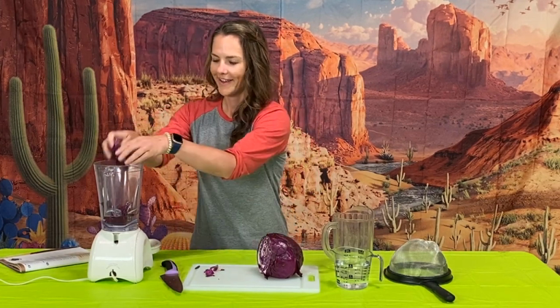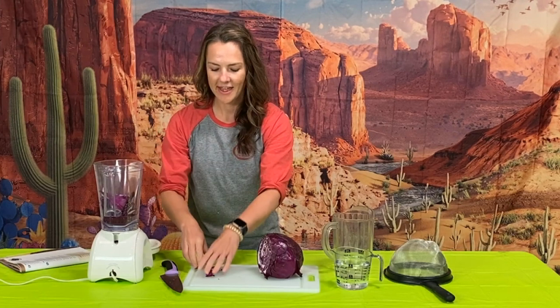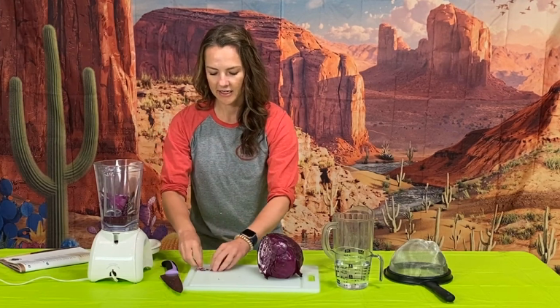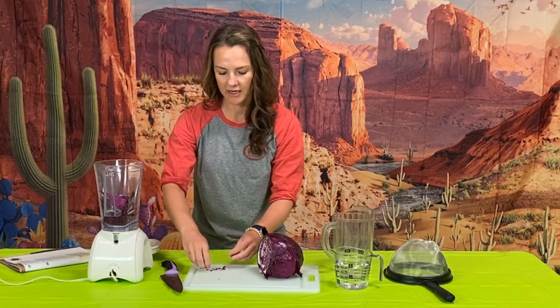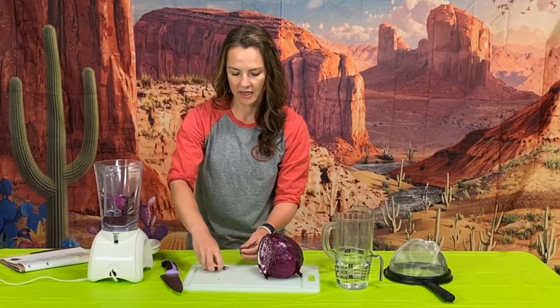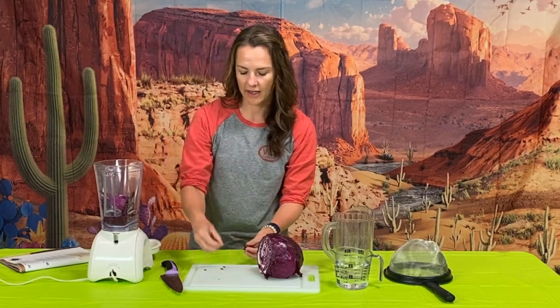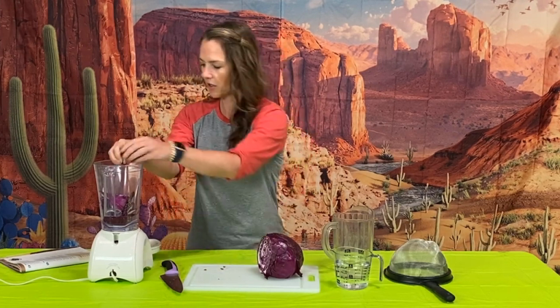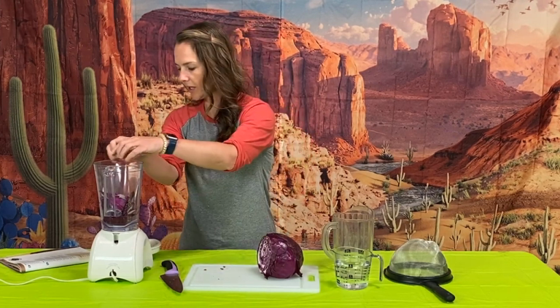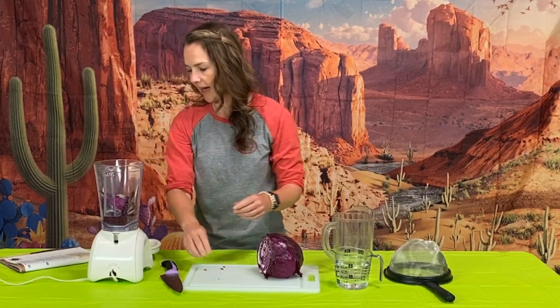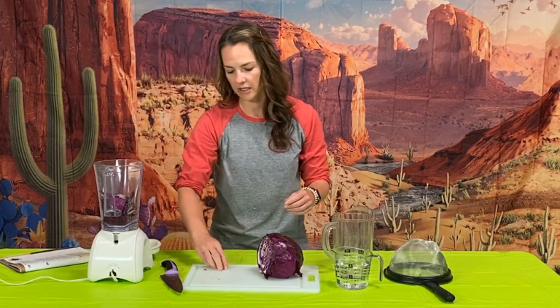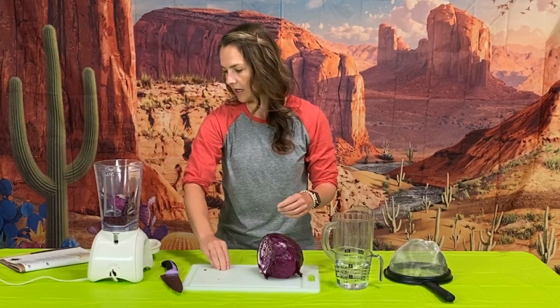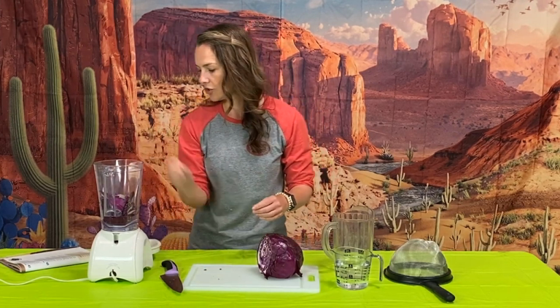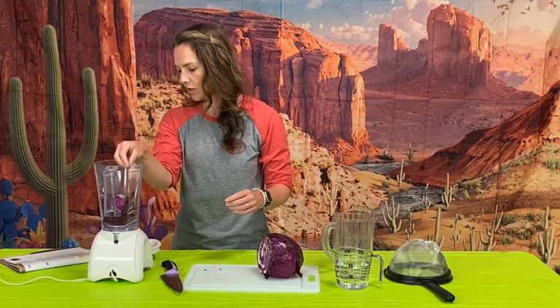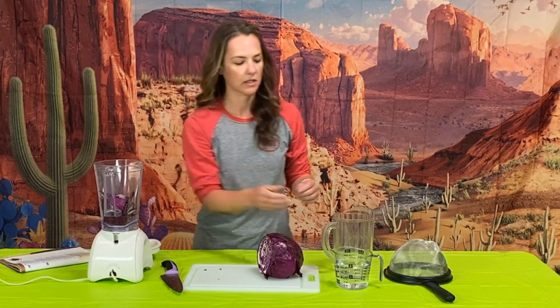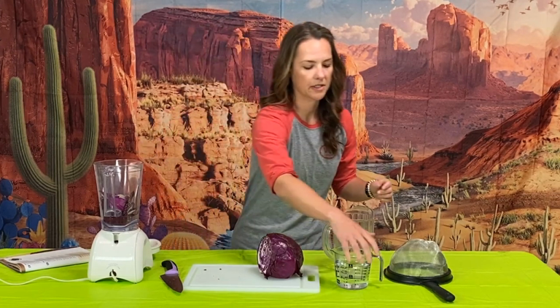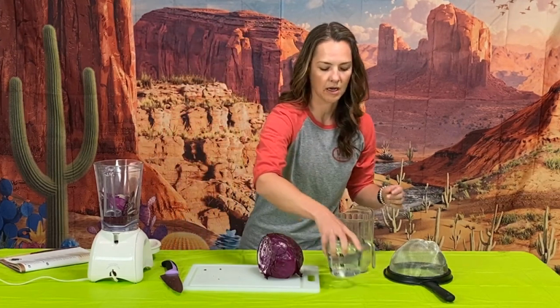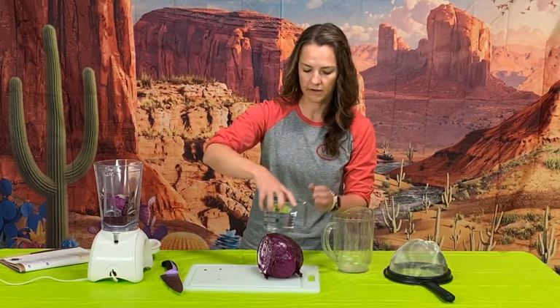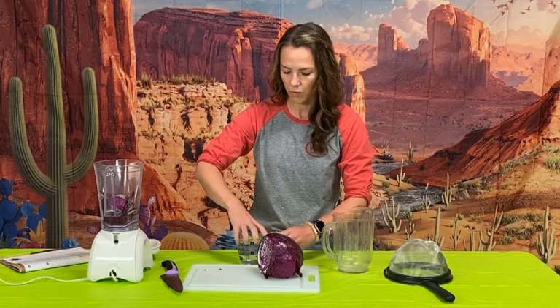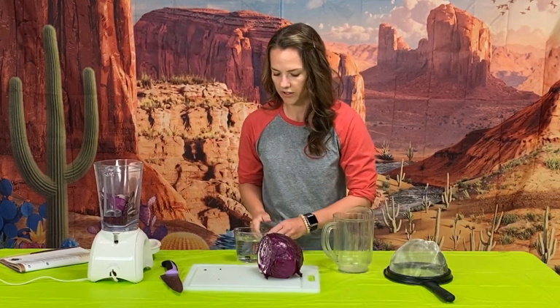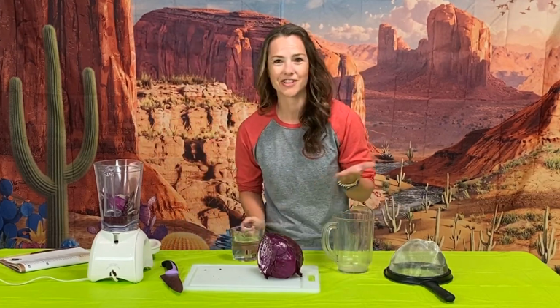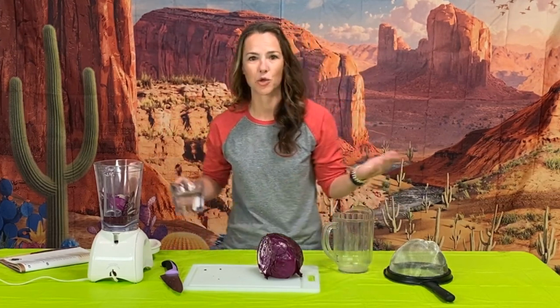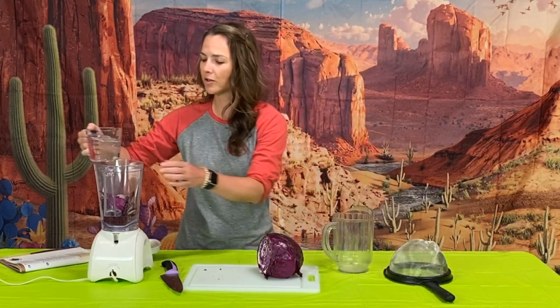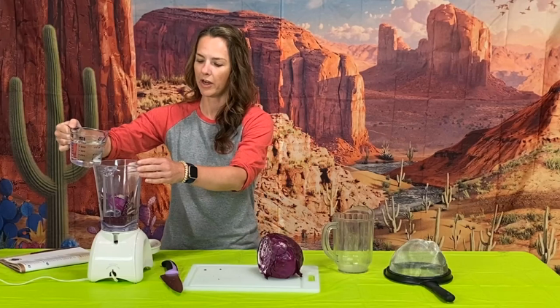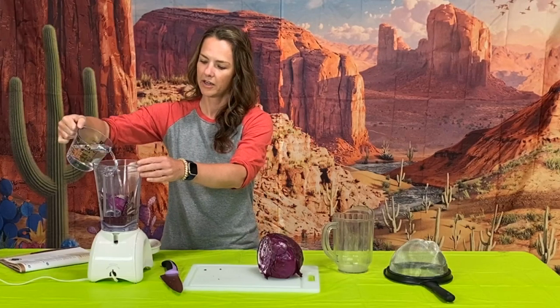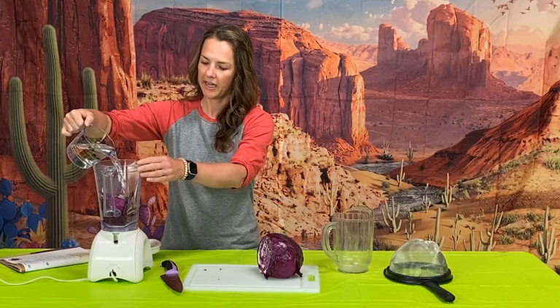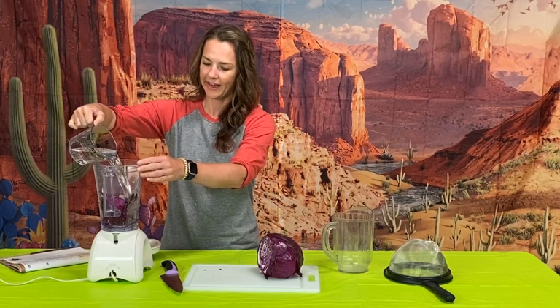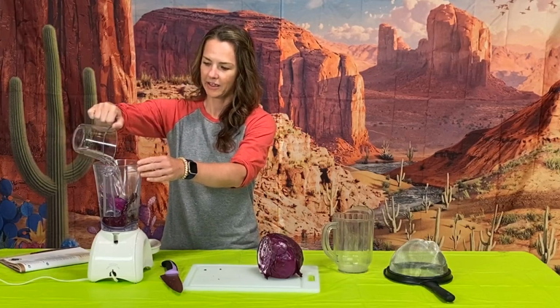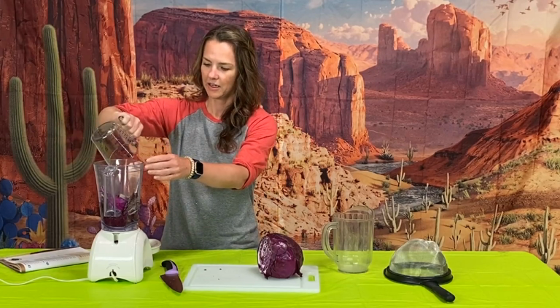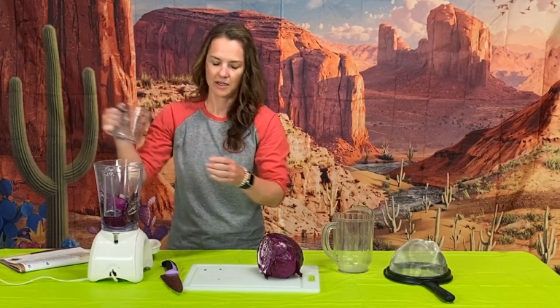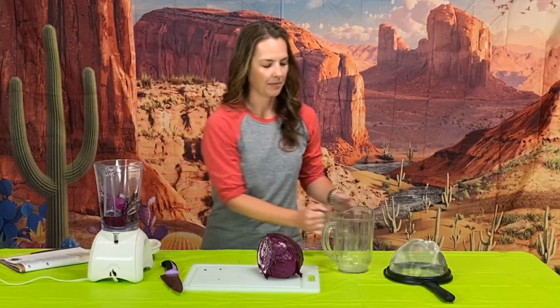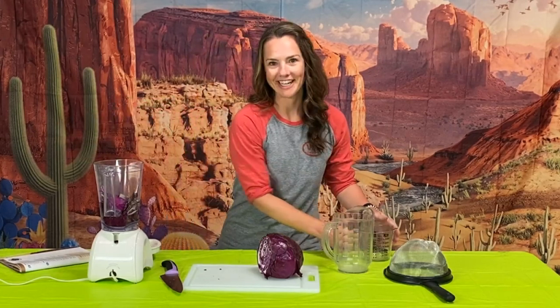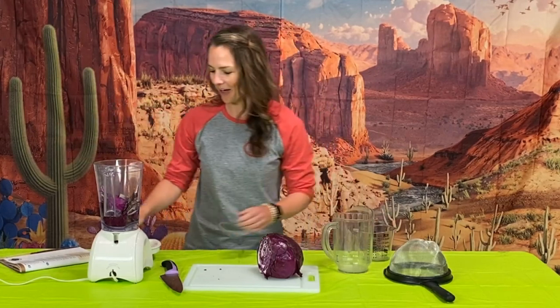I'm also going to add two cups of water — just normal tap water. So I'm going to add that in and blend it up.